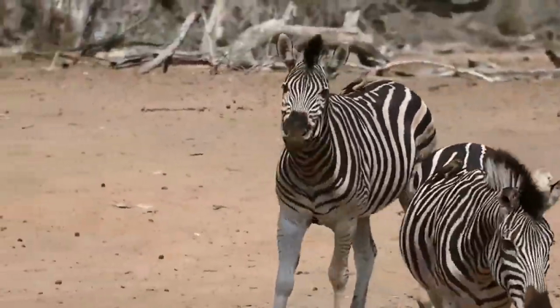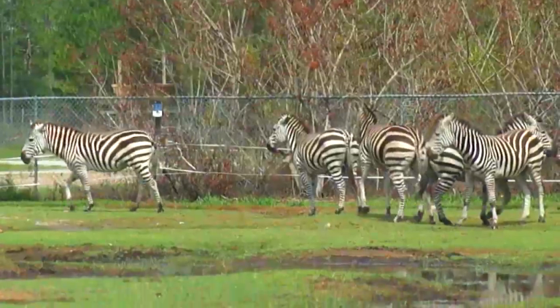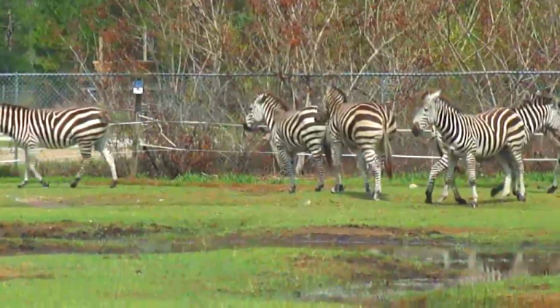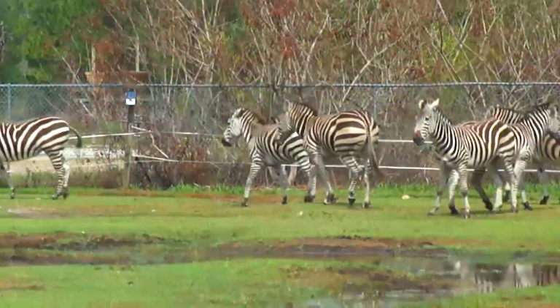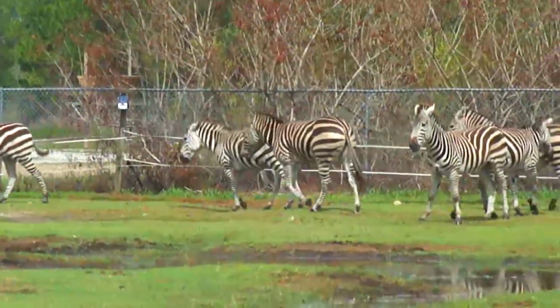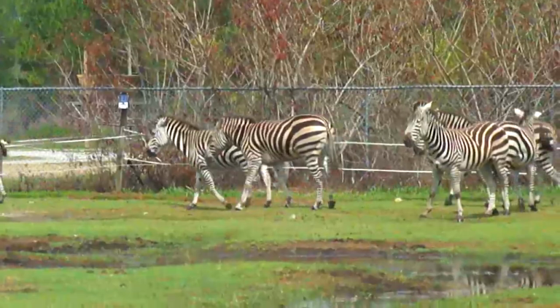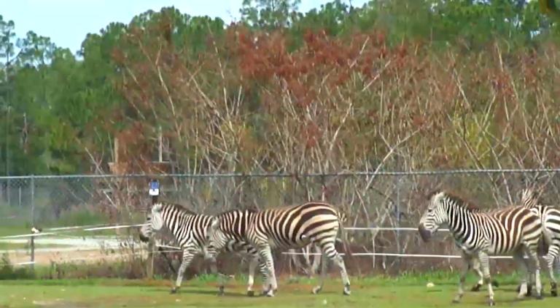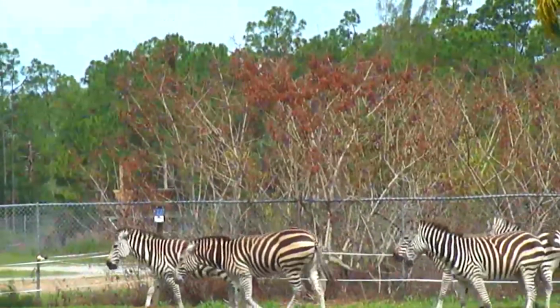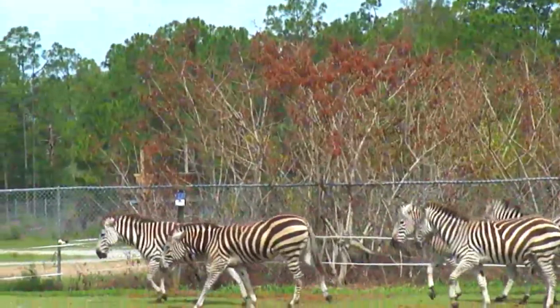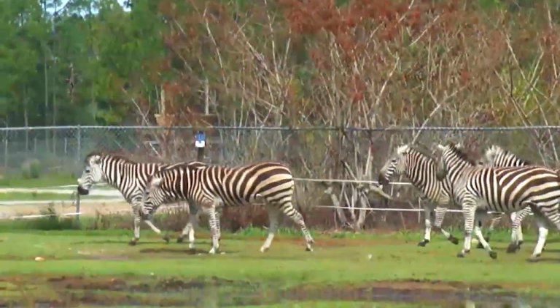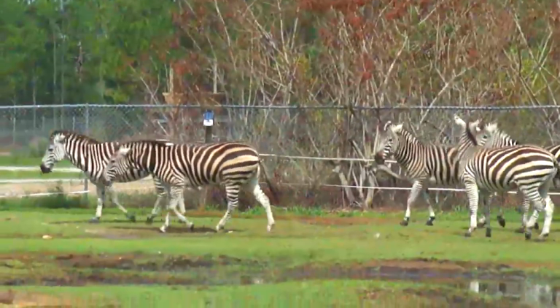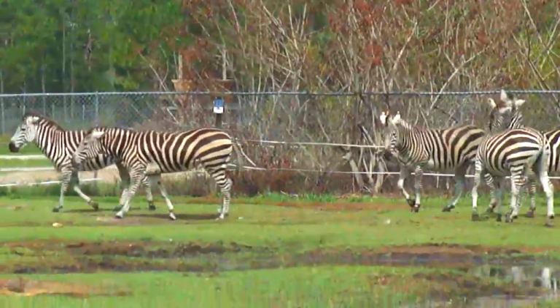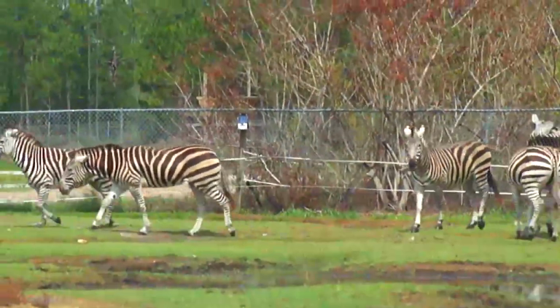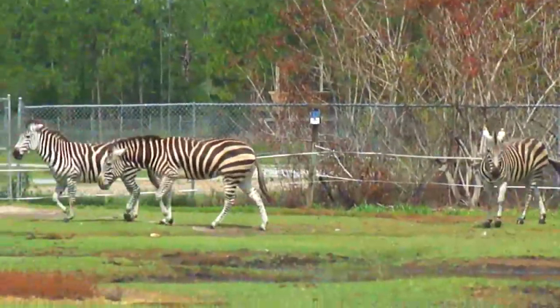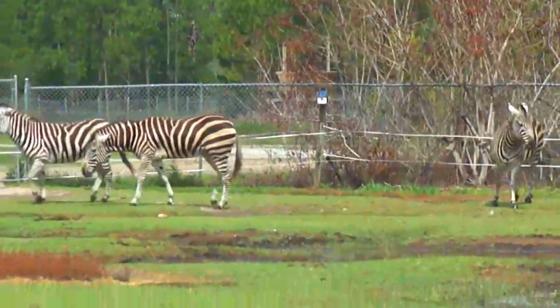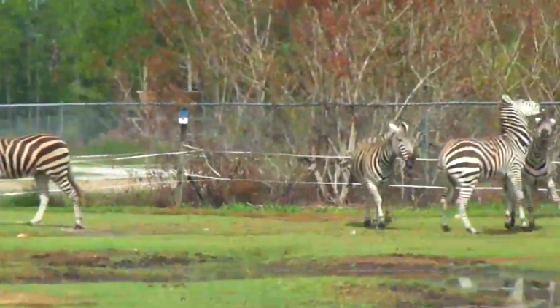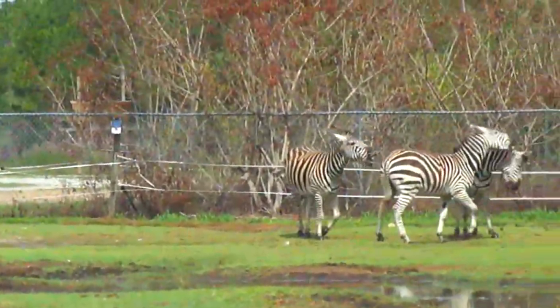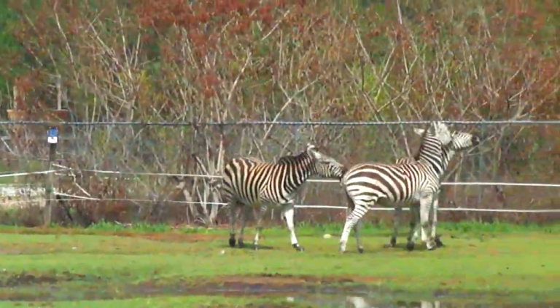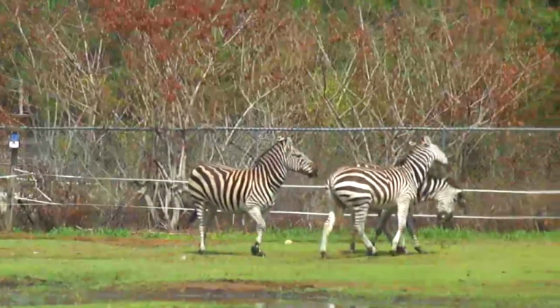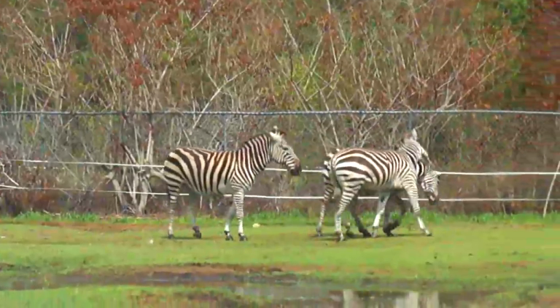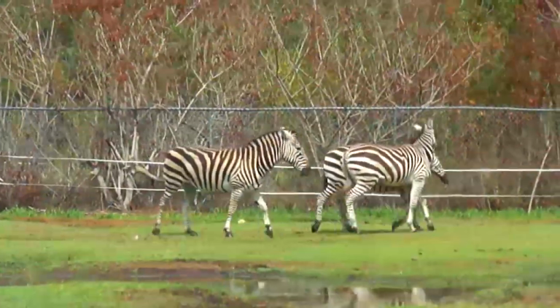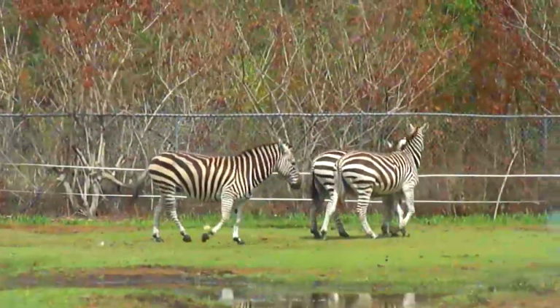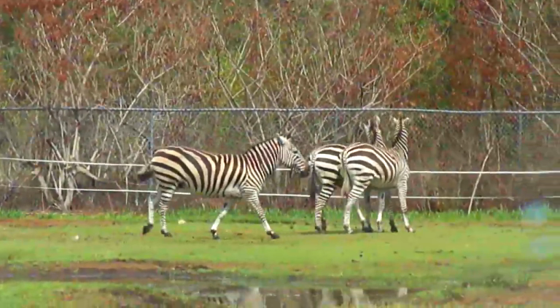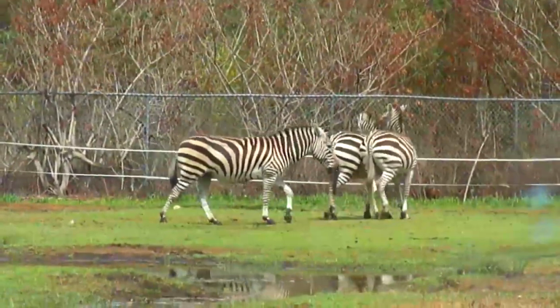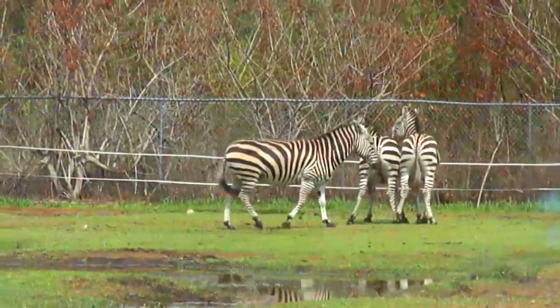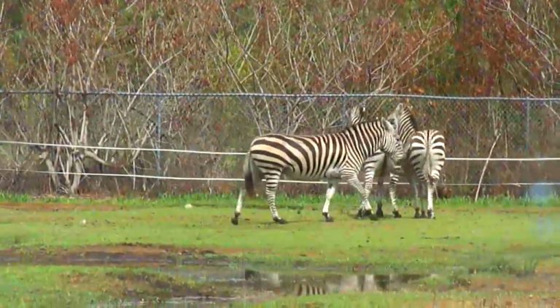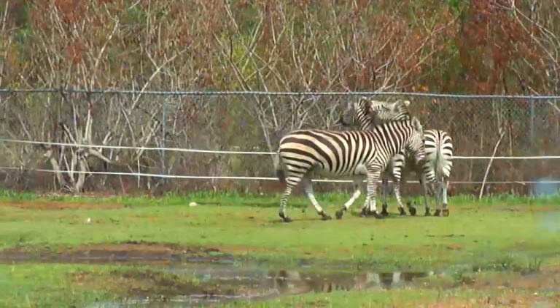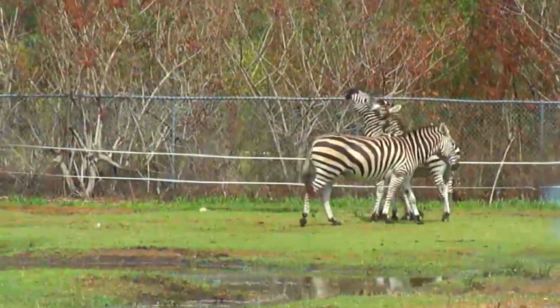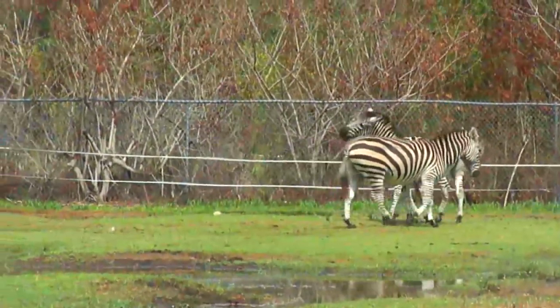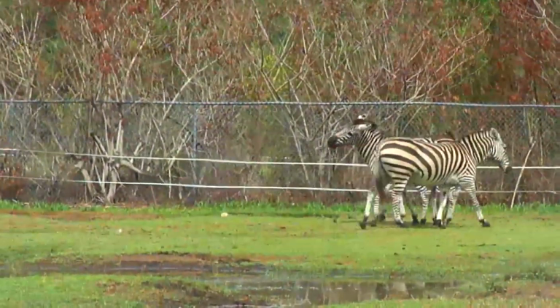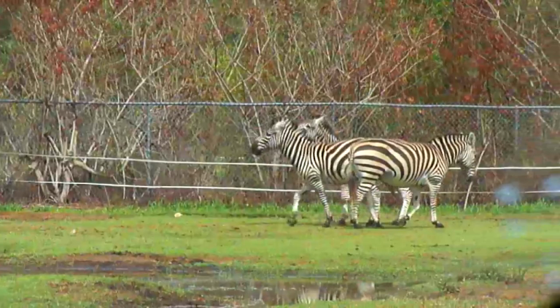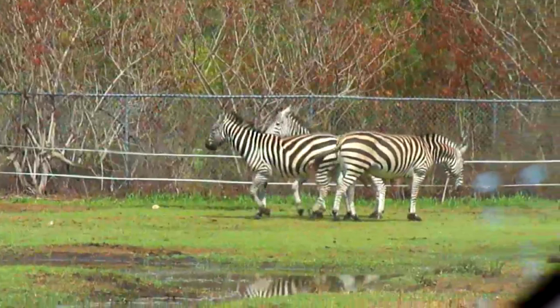When threatened, young and females dash away from a predator while the male hangs back and stands his ground. Male zebras defend their family, or their territory, and will kick a foe if given the opportunity.